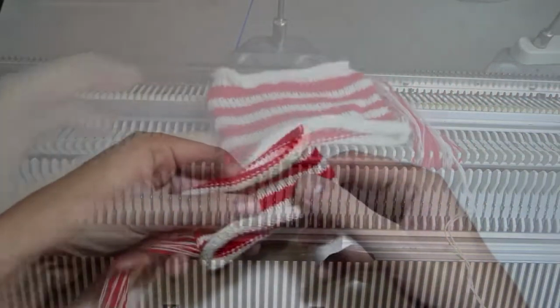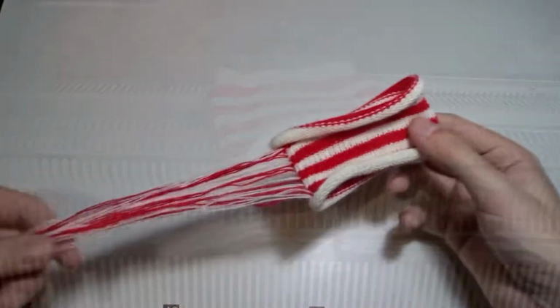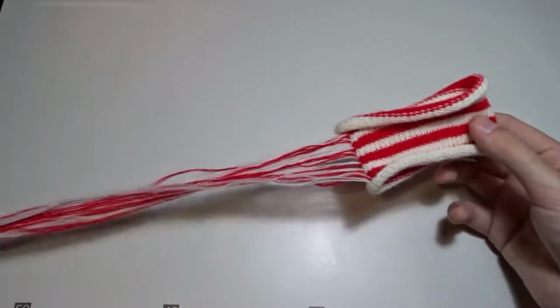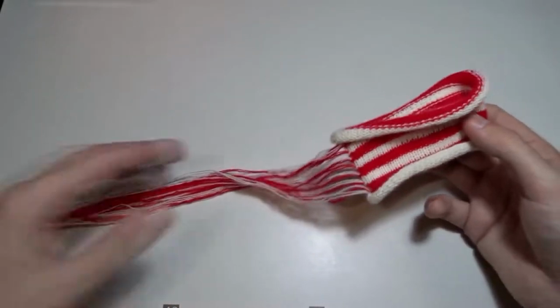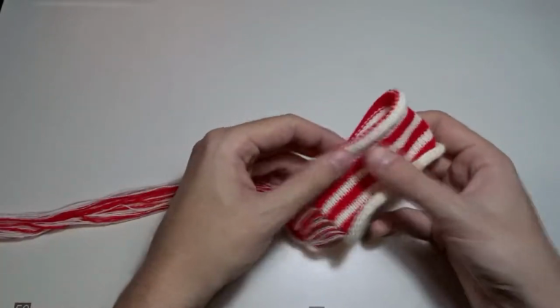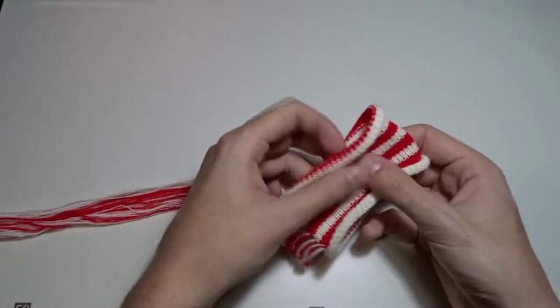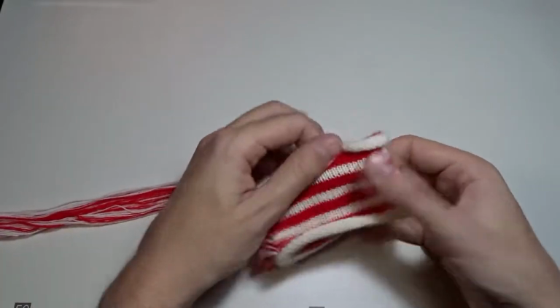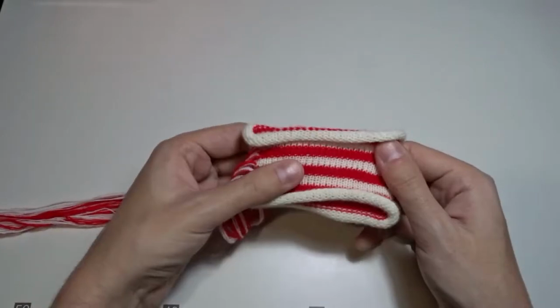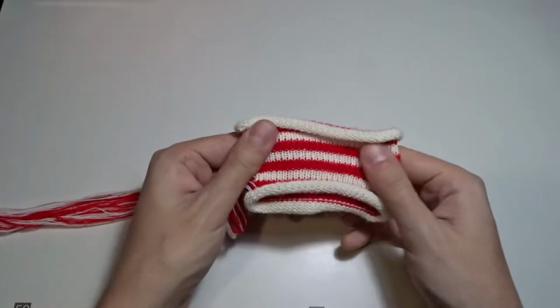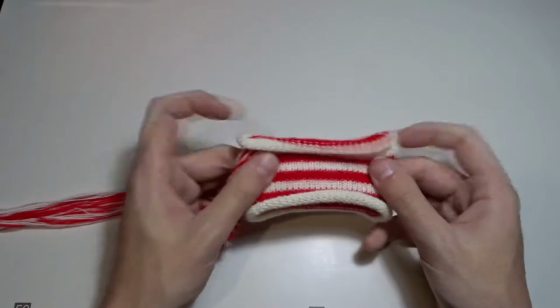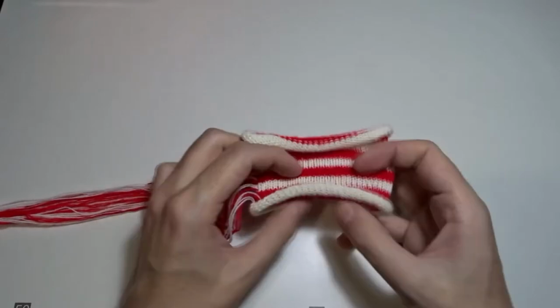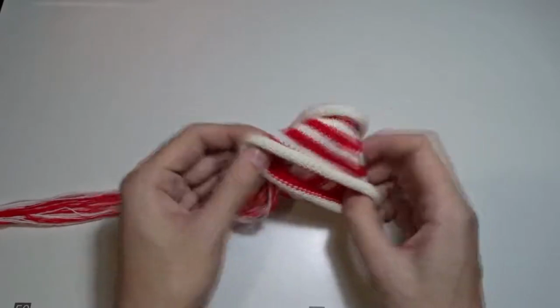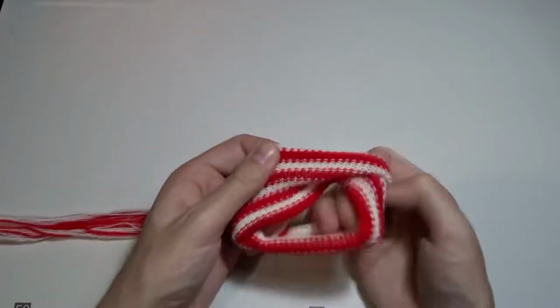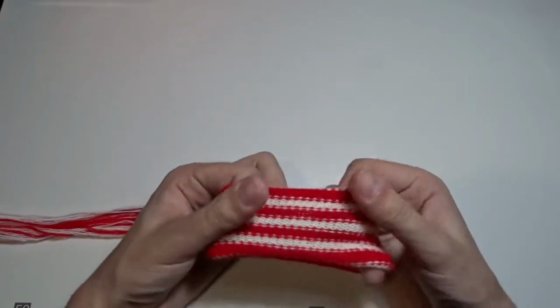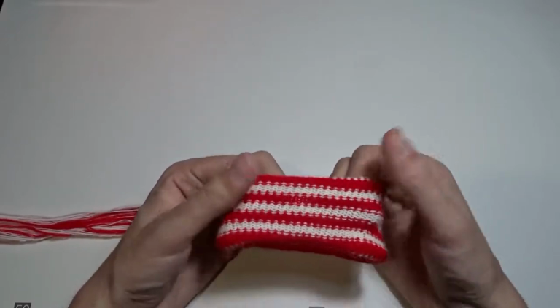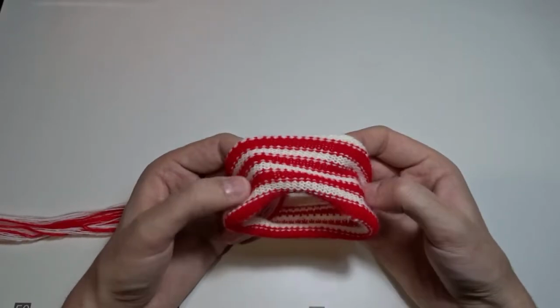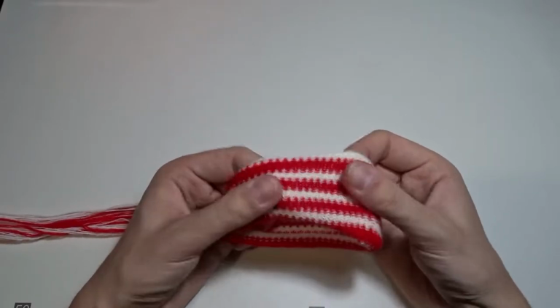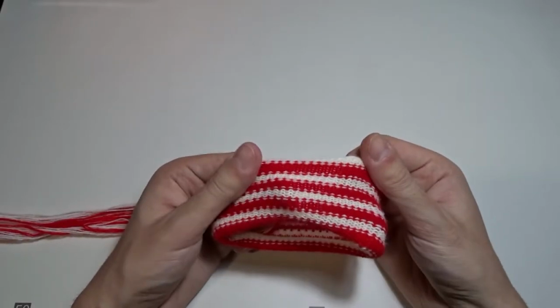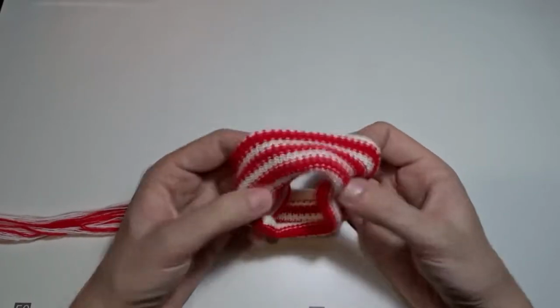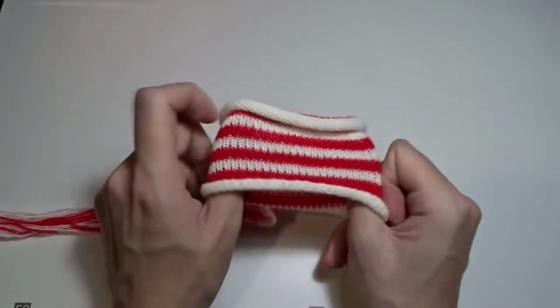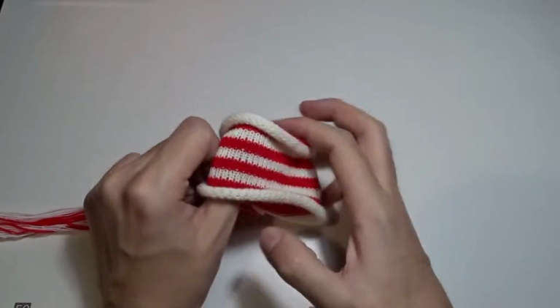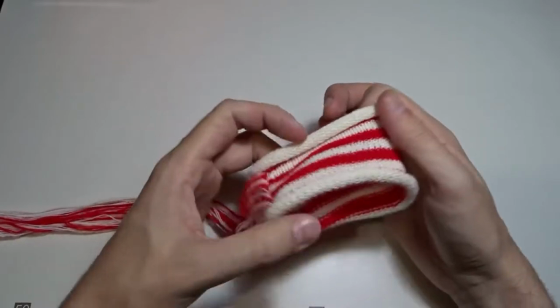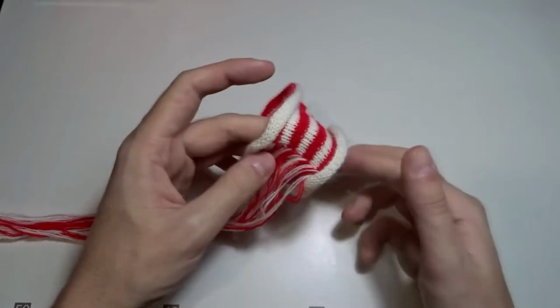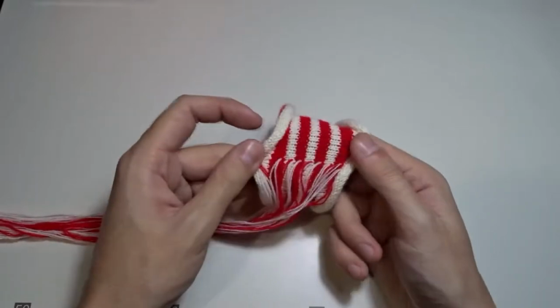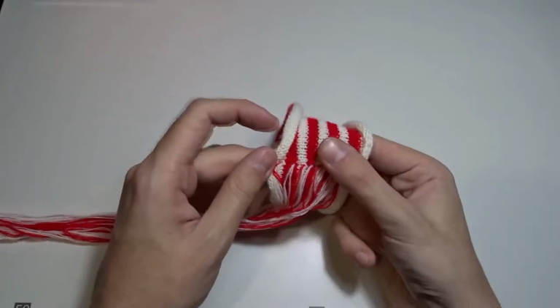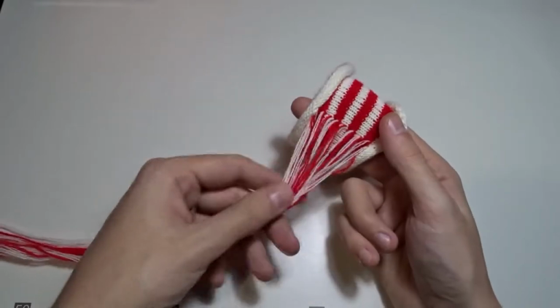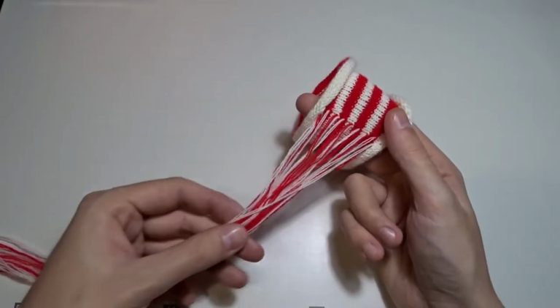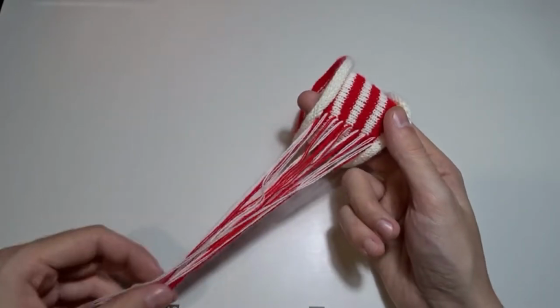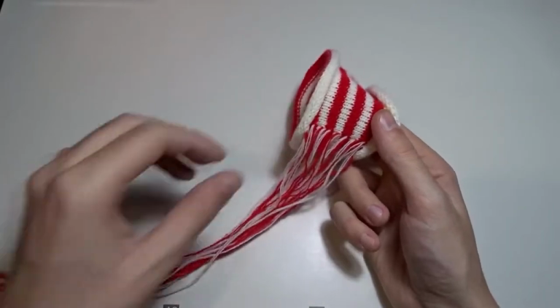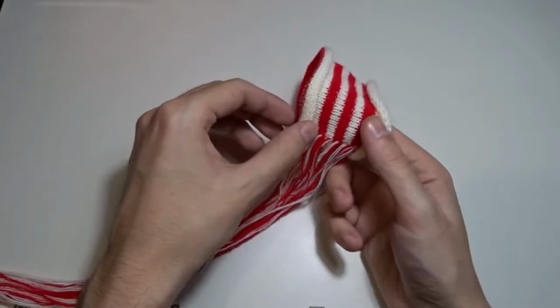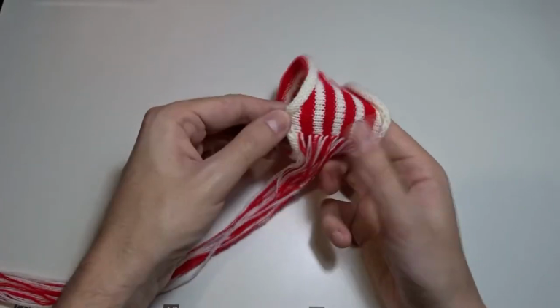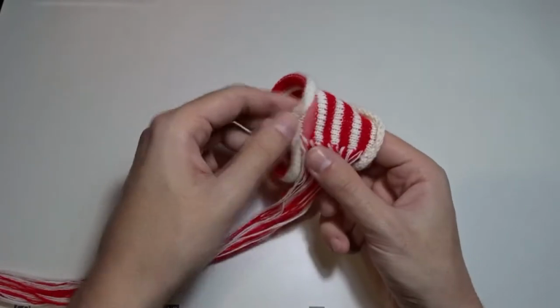It should look like this, a short tube with many yarn tails. You can use either side as a right side. If you want to use the knitted side, you have to pull all tails to the other side. In the video I will use the purl side.